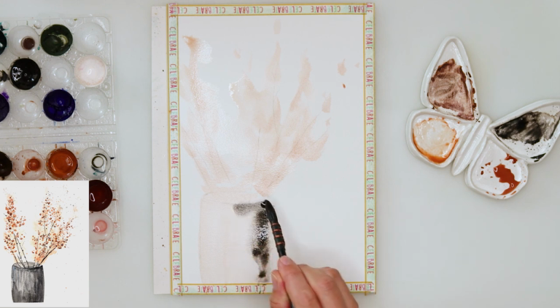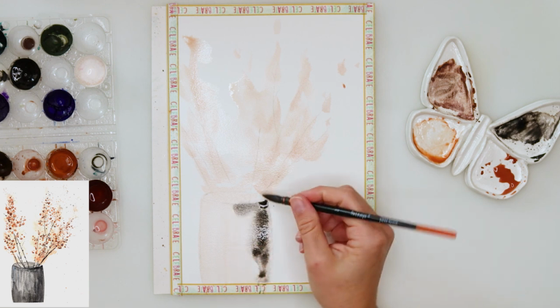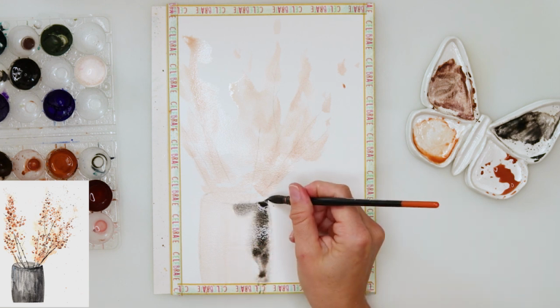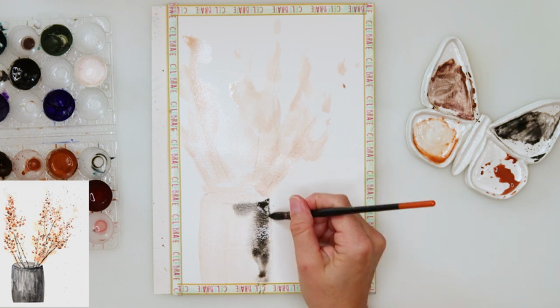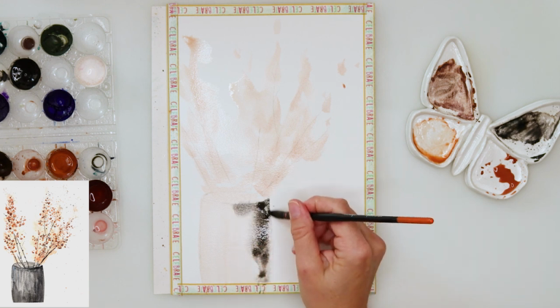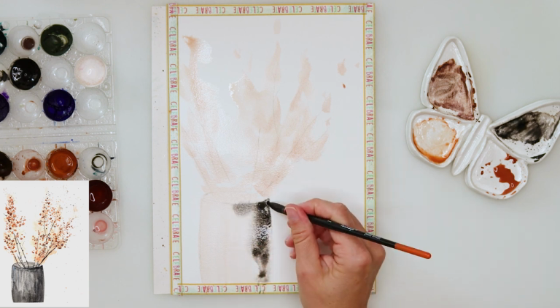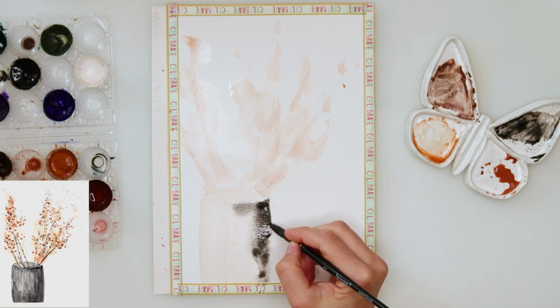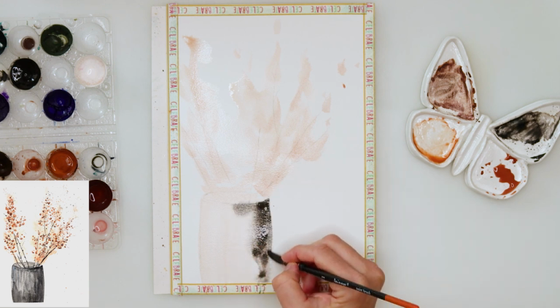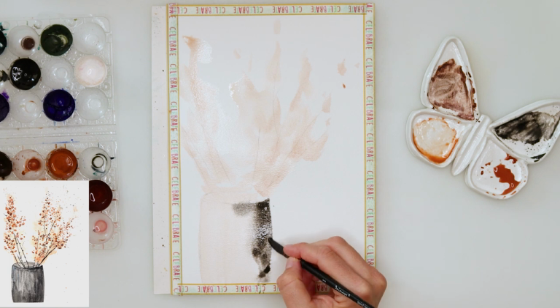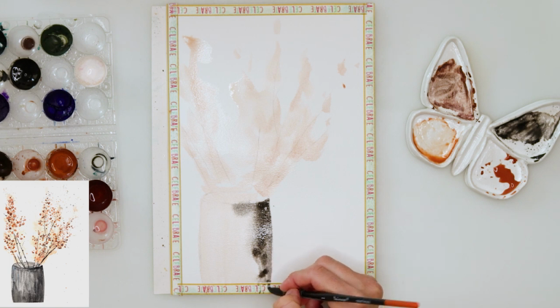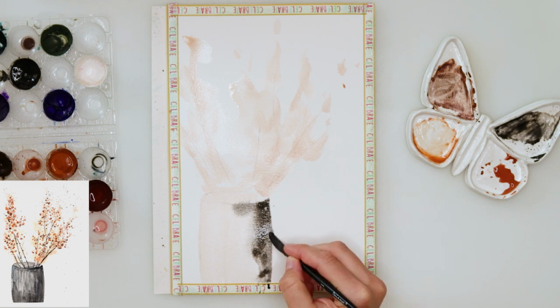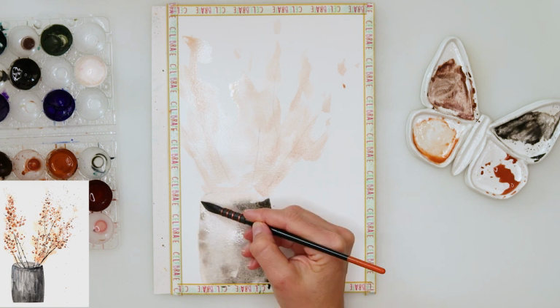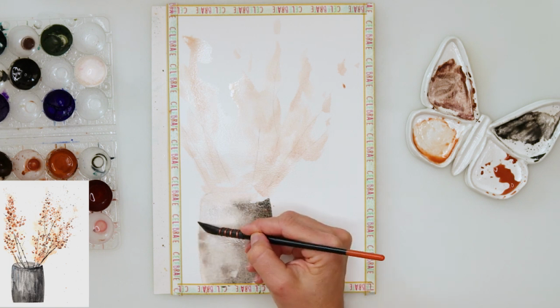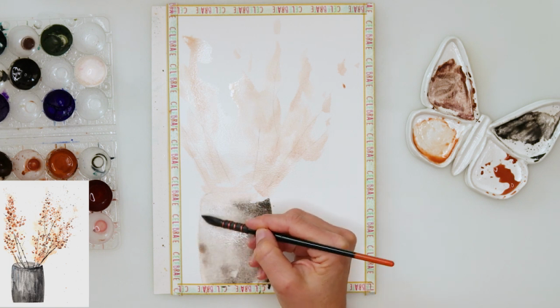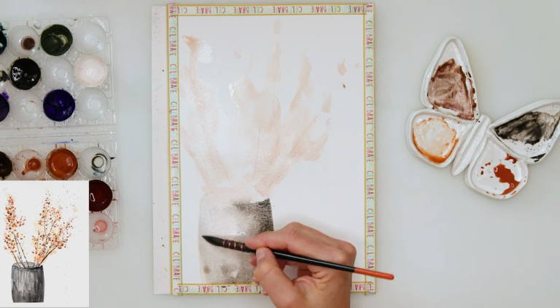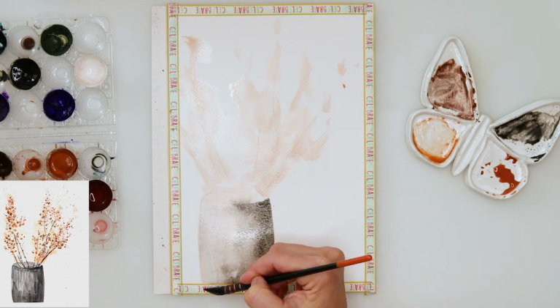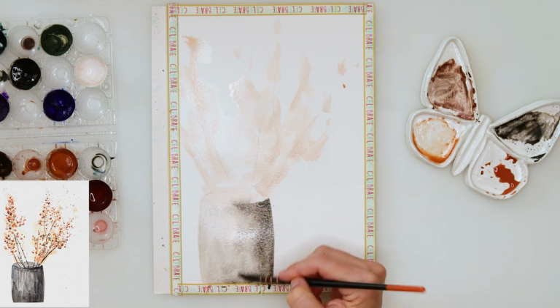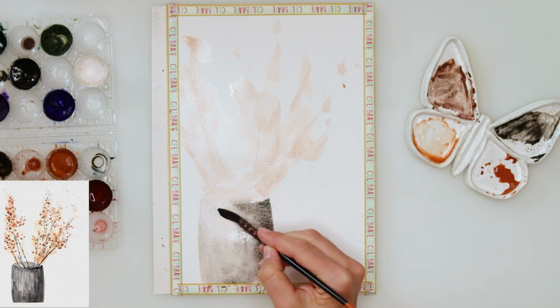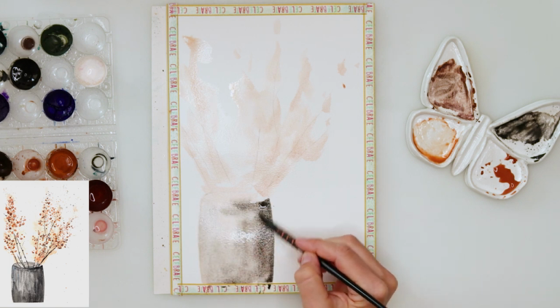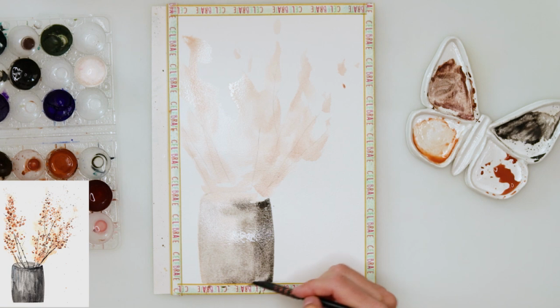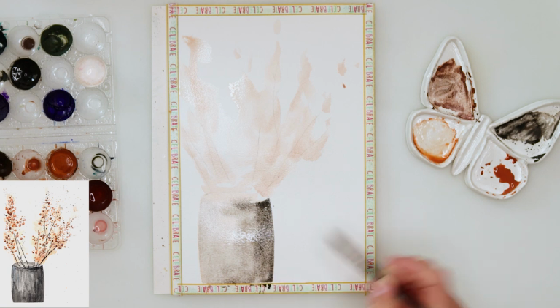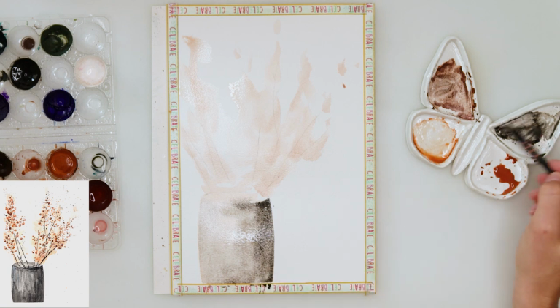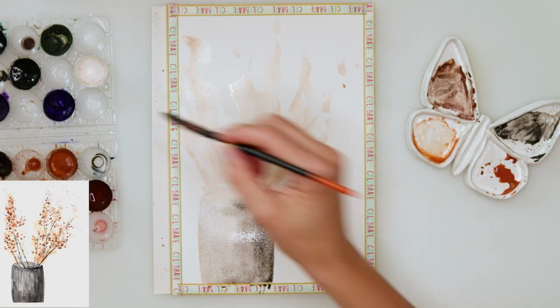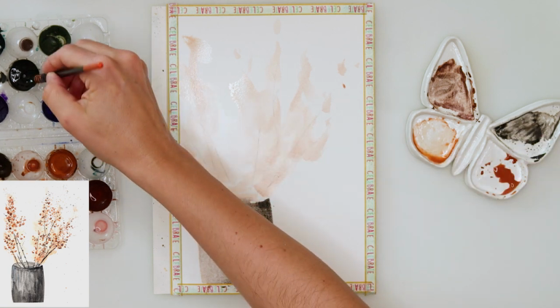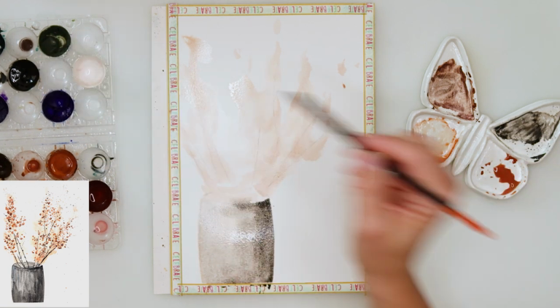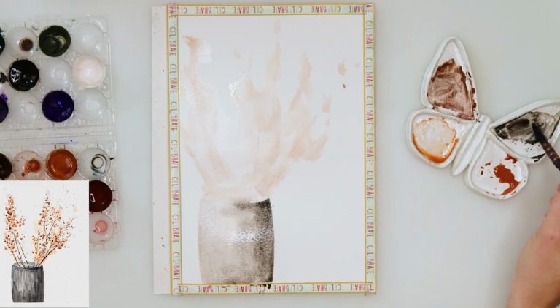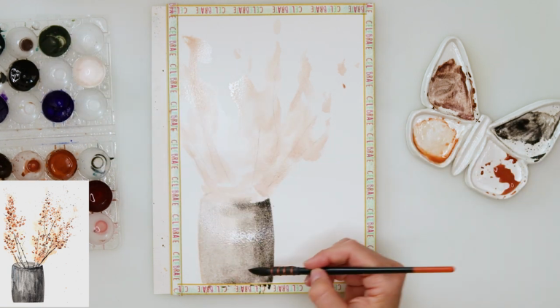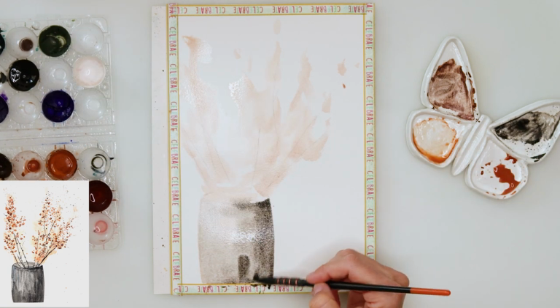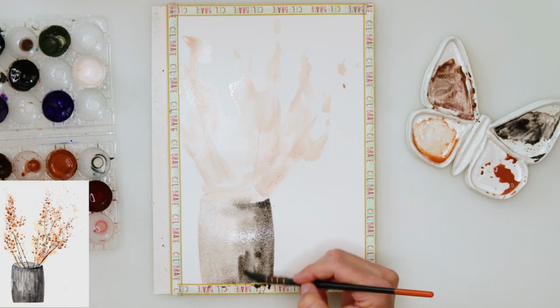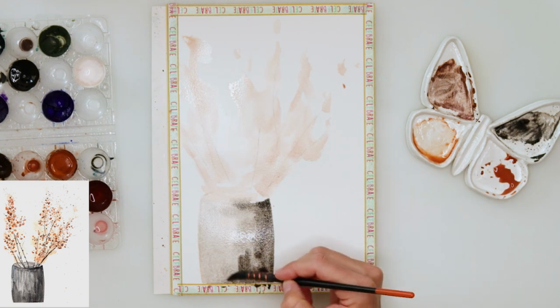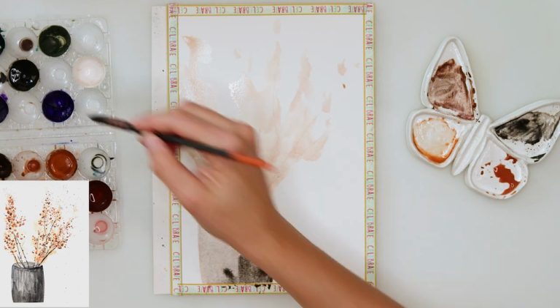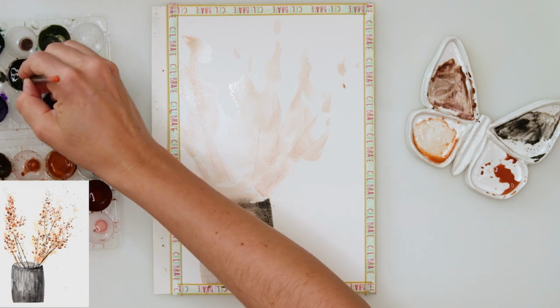I want the right side of the vase to be a little bit darker, so I'm painting it in black, and the left side a little bit lighter, so I'm not using as much black as for the right side.